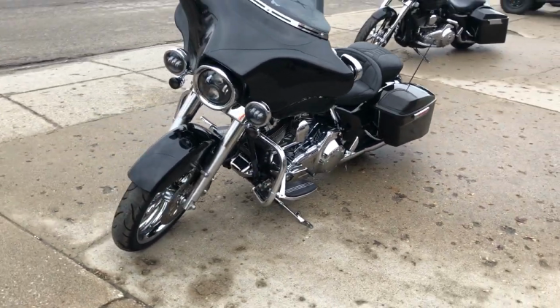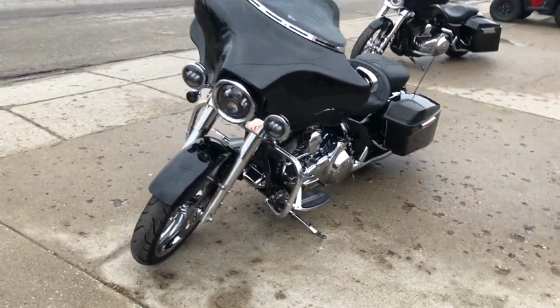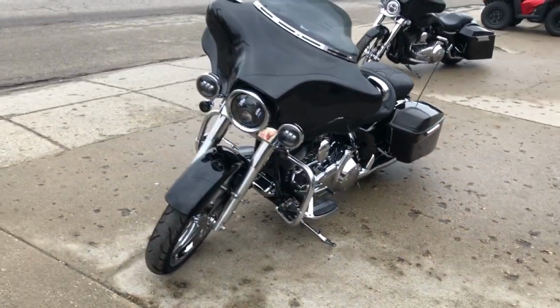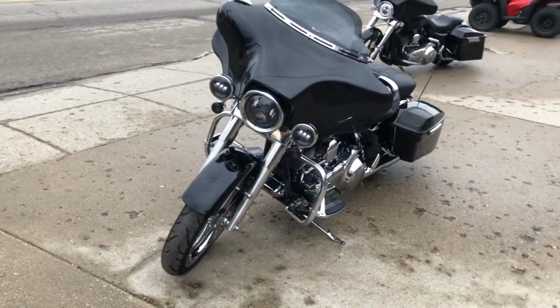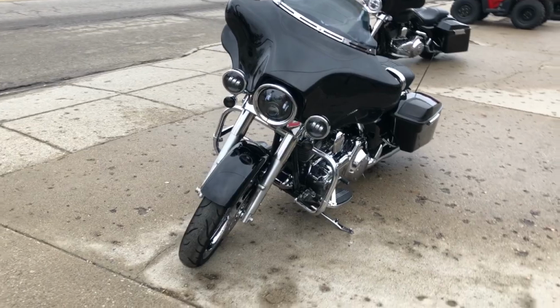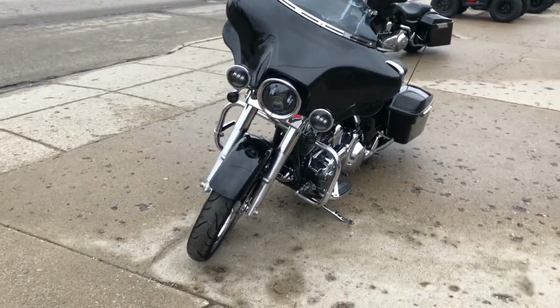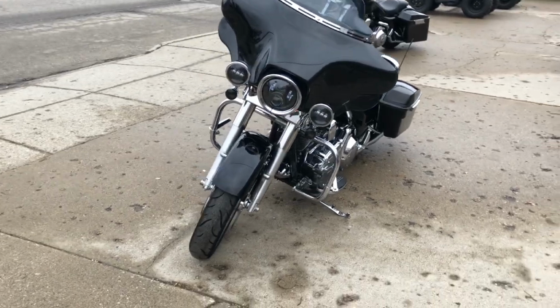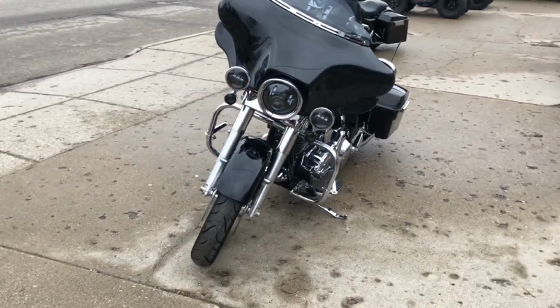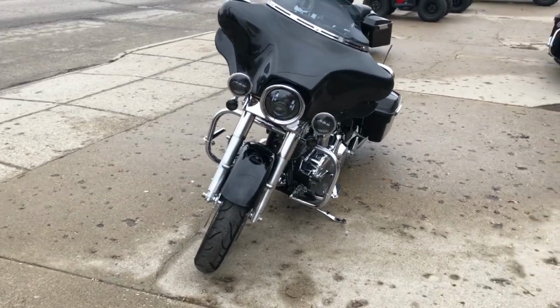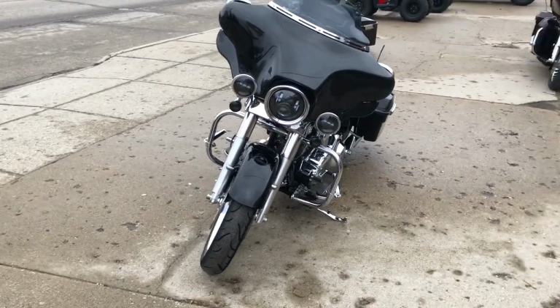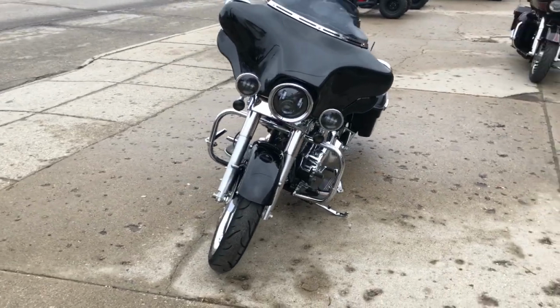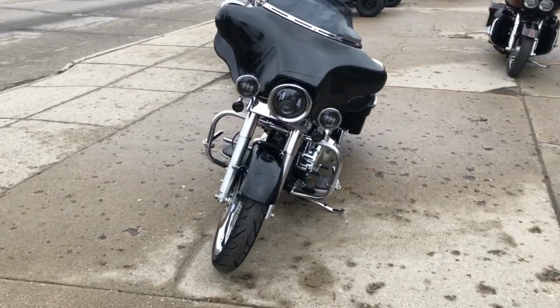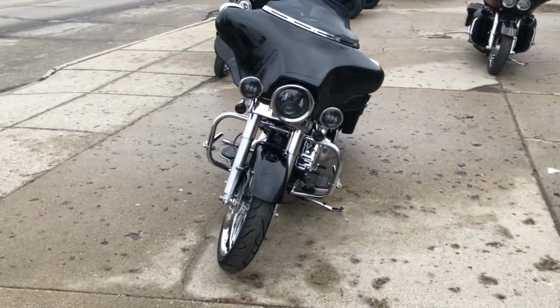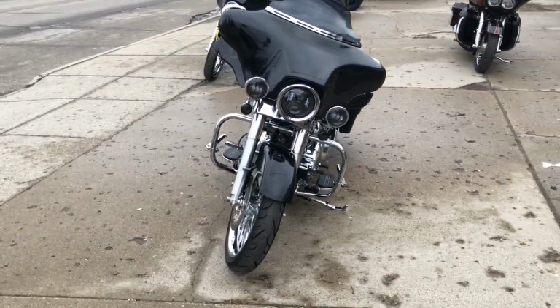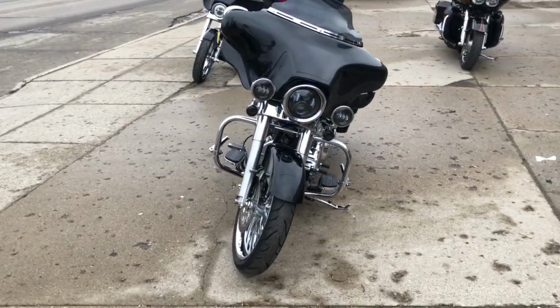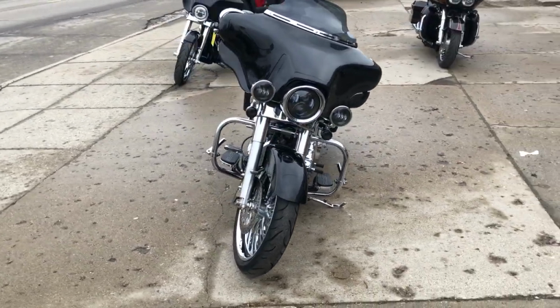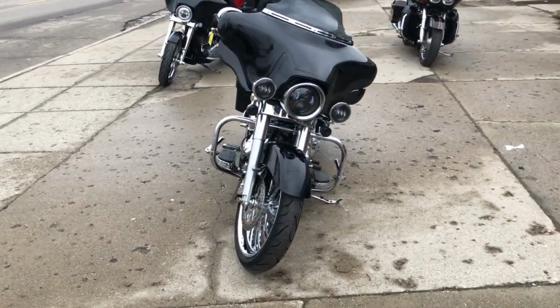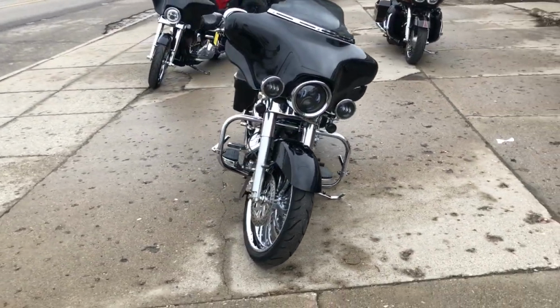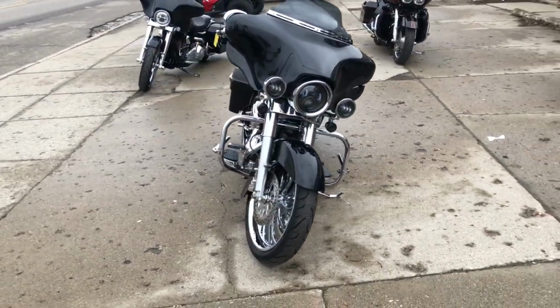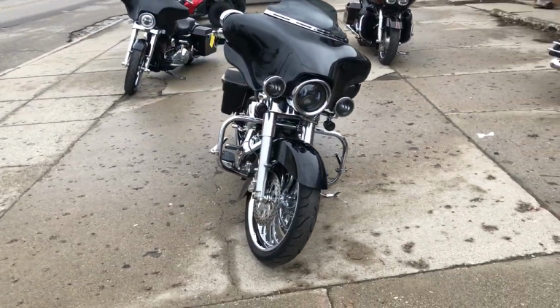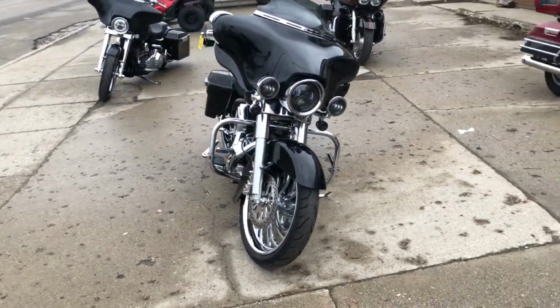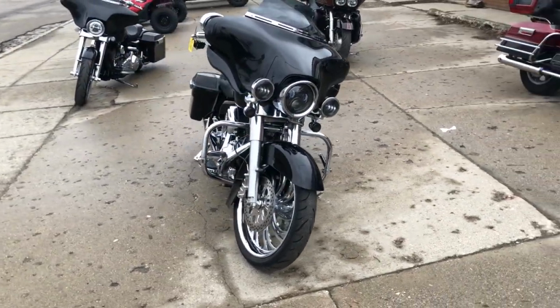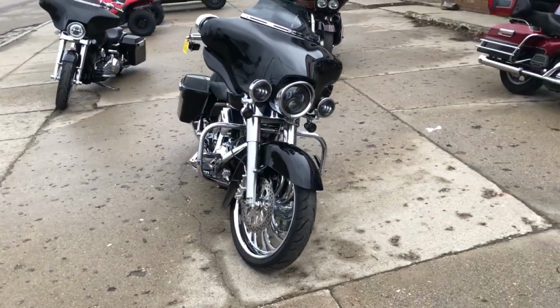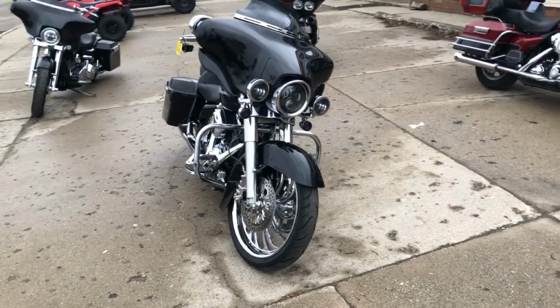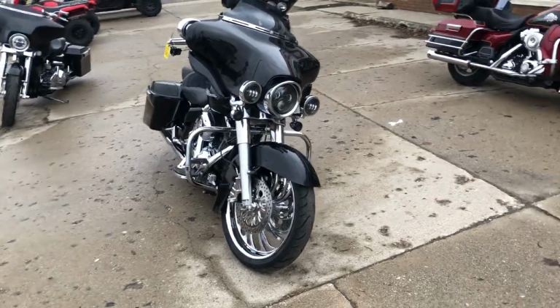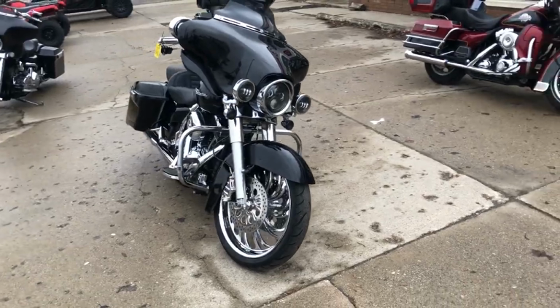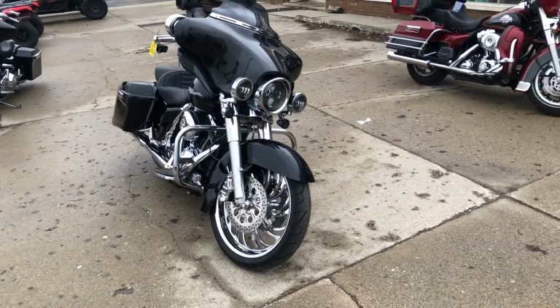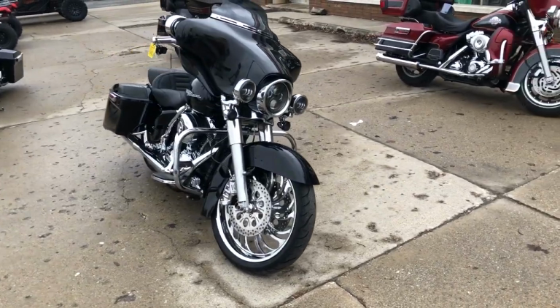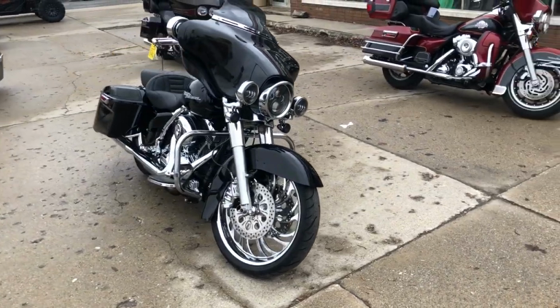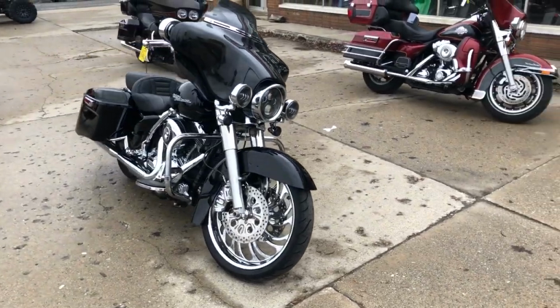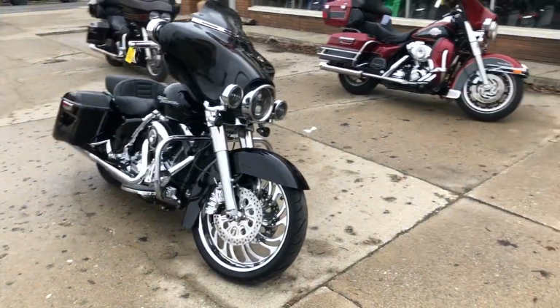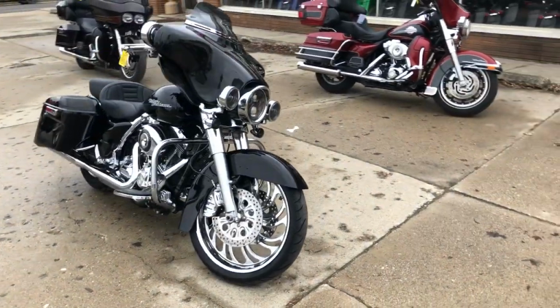Runs strong, everything works, and needs nothing. It's just been serviced at the dealership, inspected, all fluids have been changed, and there is a warranty available.